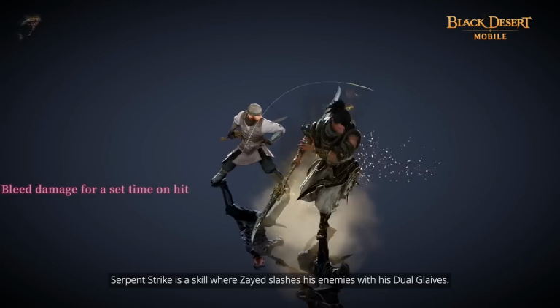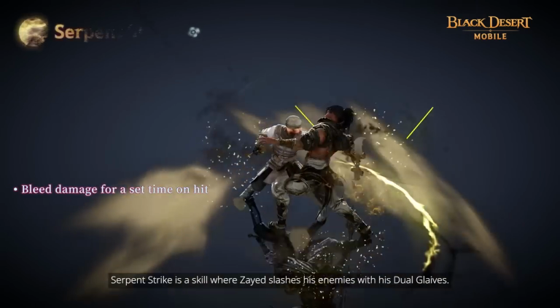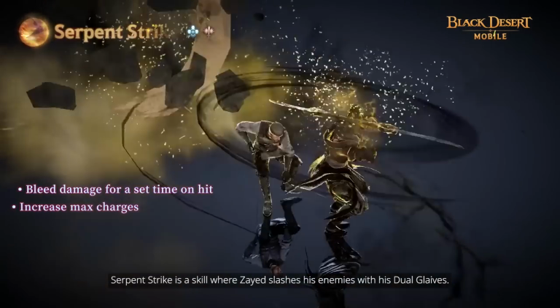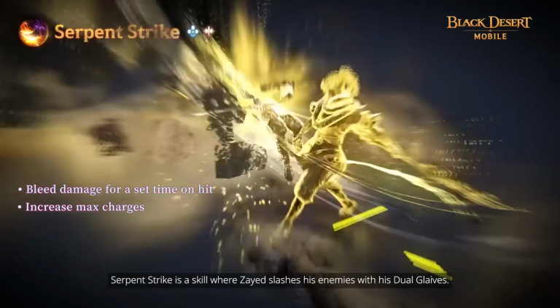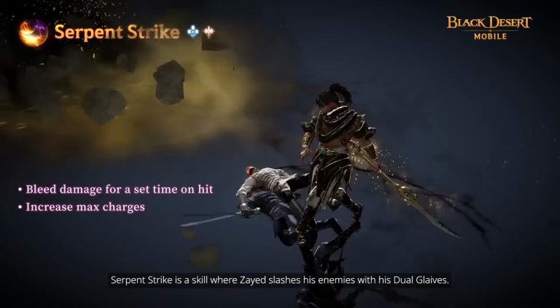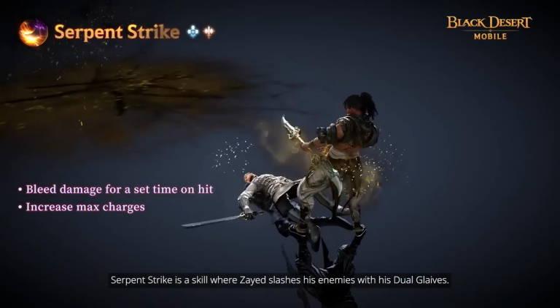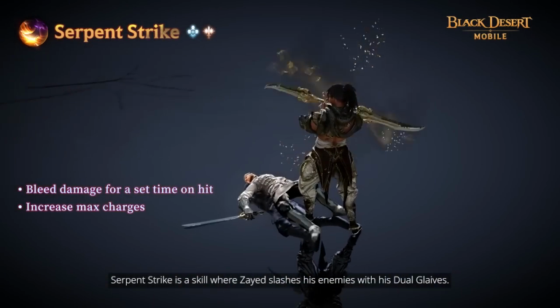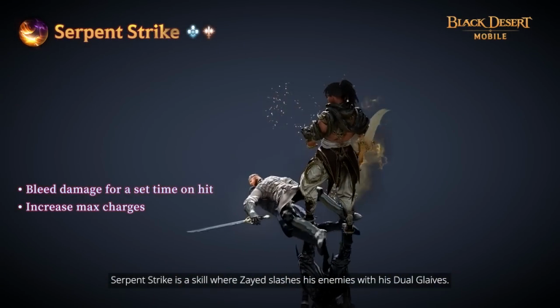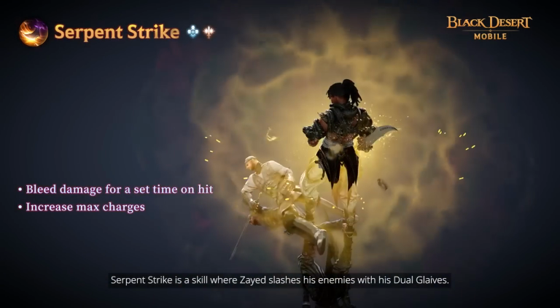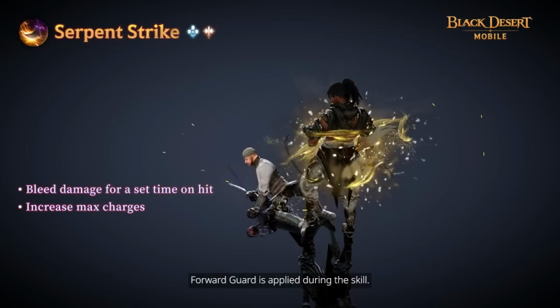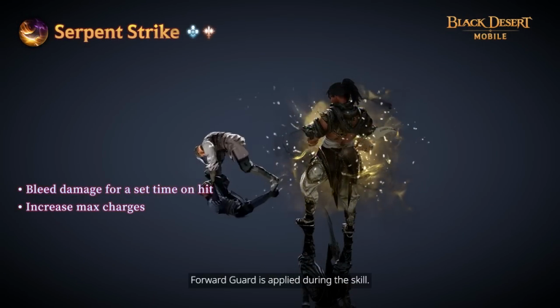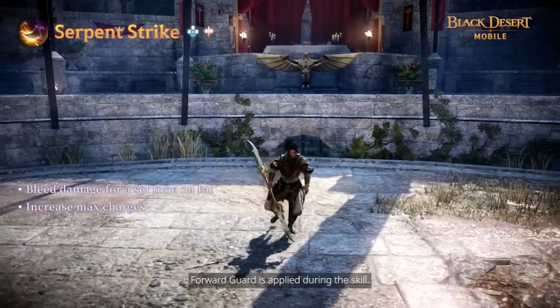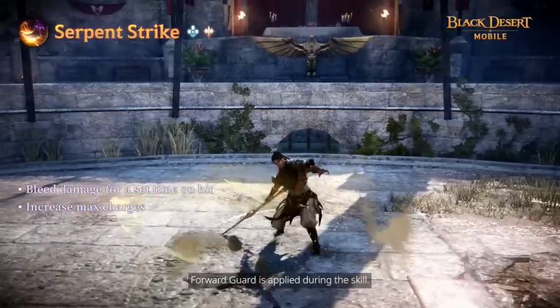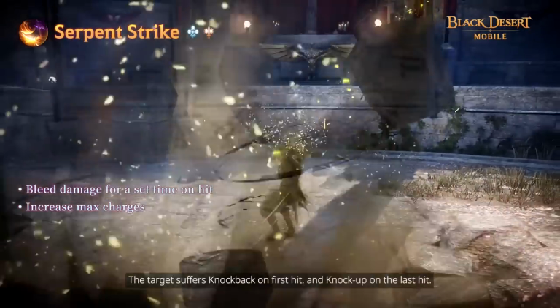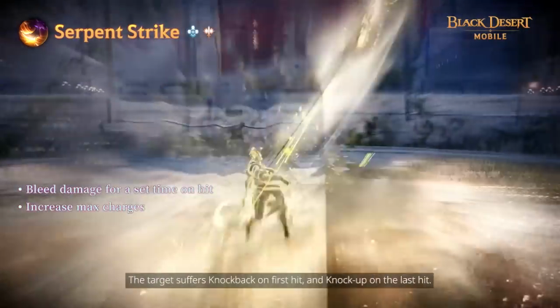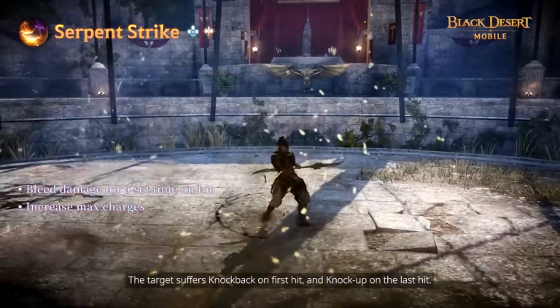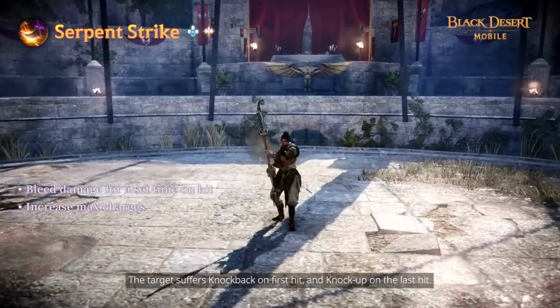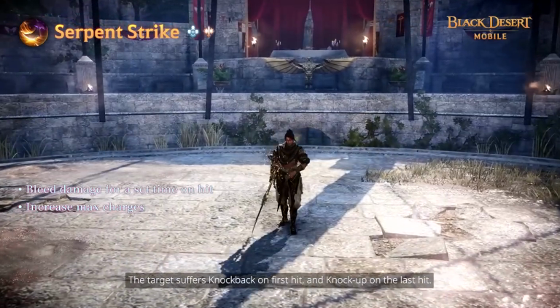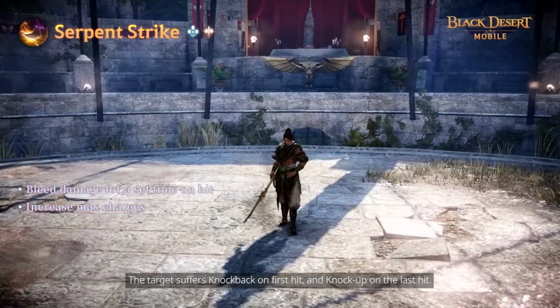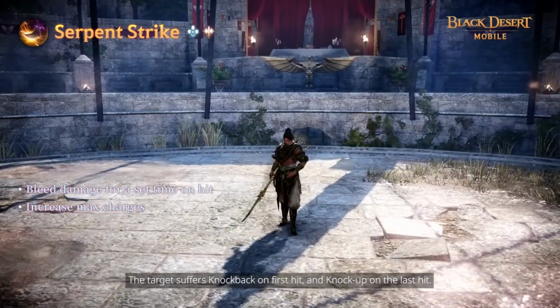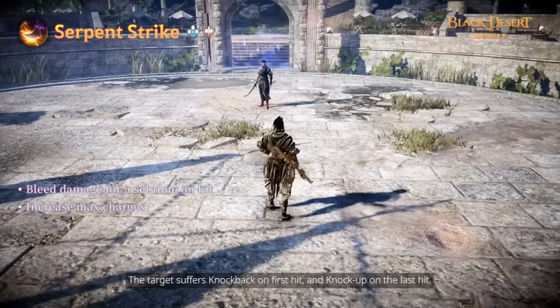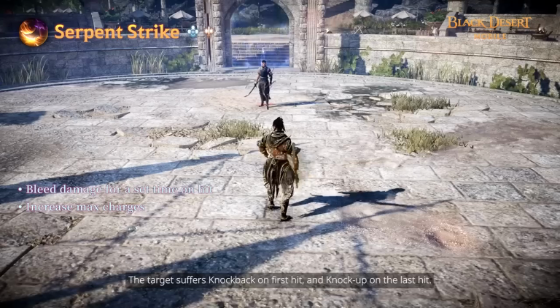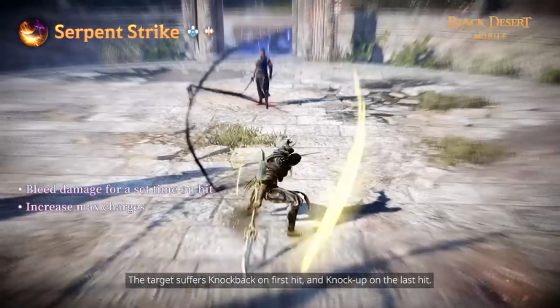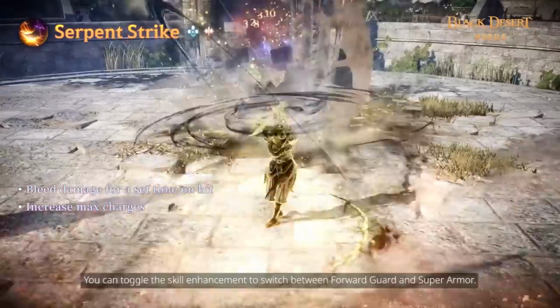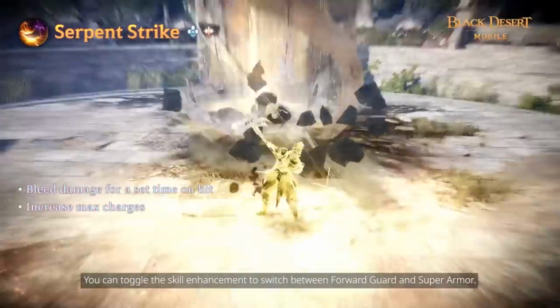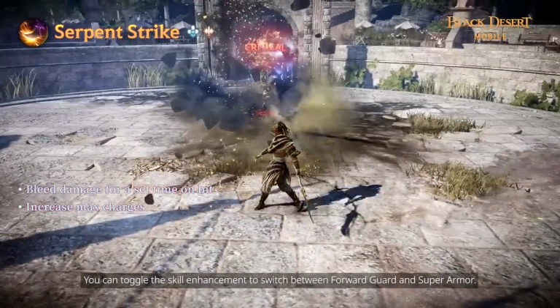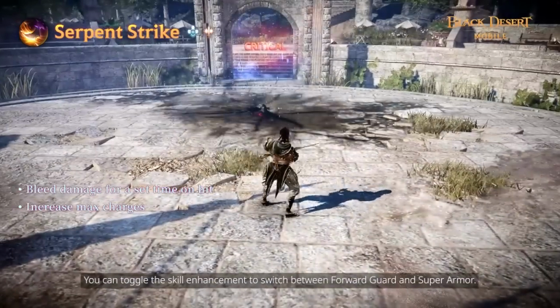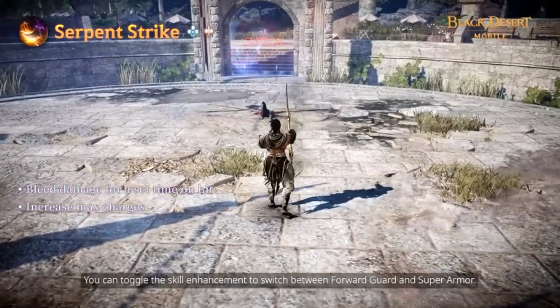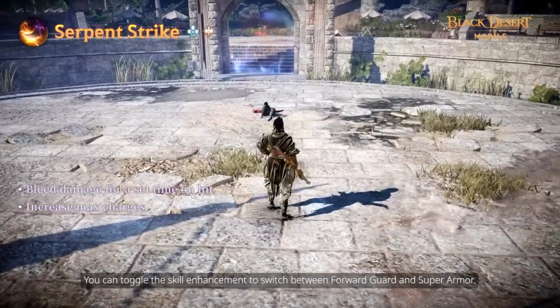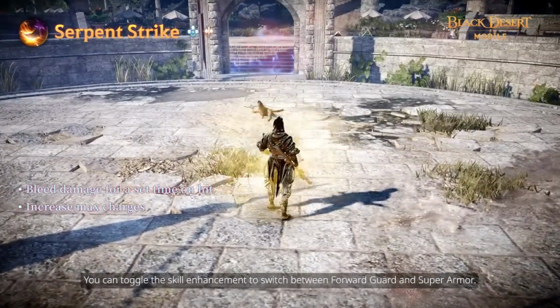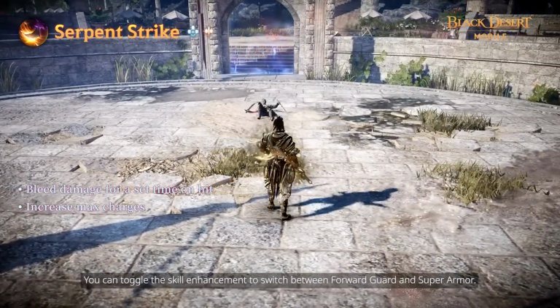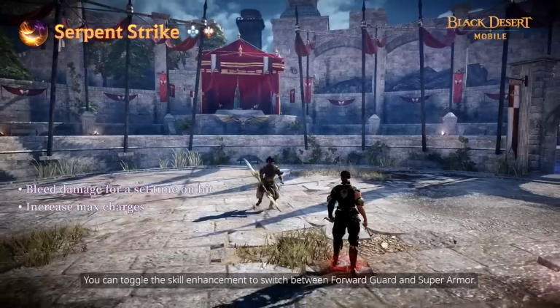Serpent Strike is a skill where Zade slashes his enemies with his Dual Glaives. Forward Guard is applied during this skill. The target suffers knockback on the first hit and knockup on the last hit. You can use the skill enhancement to switch between Forward Guard and Super Armor.